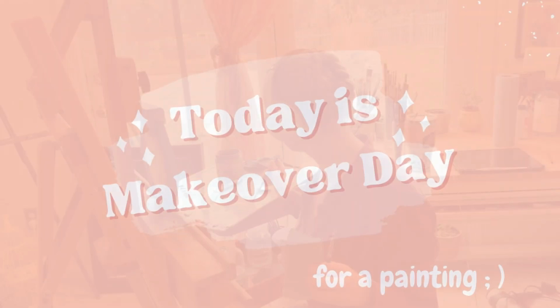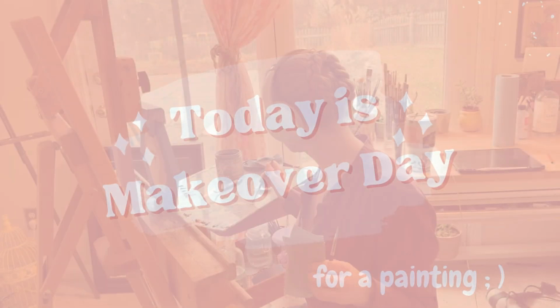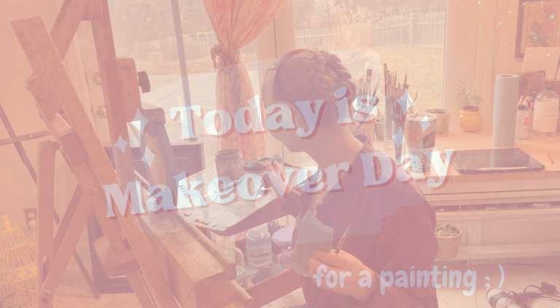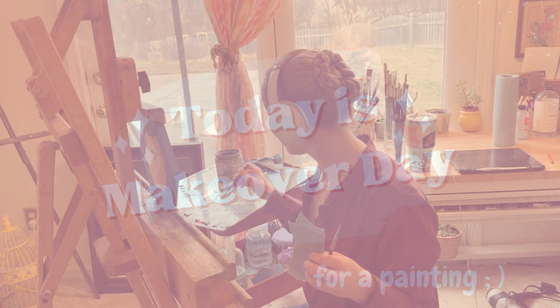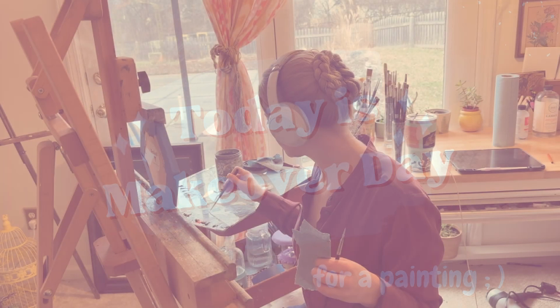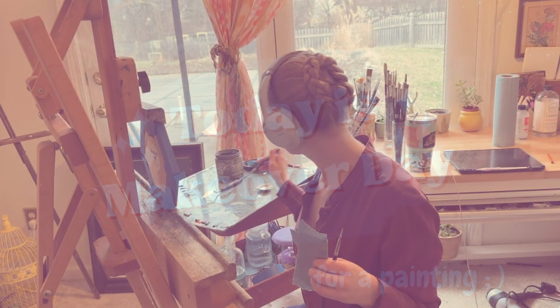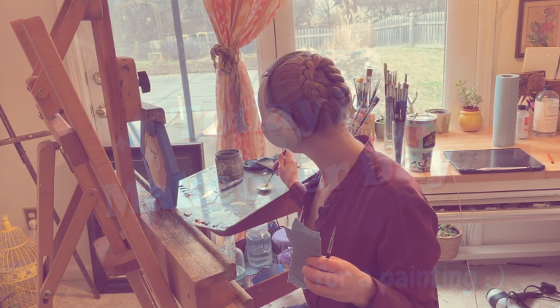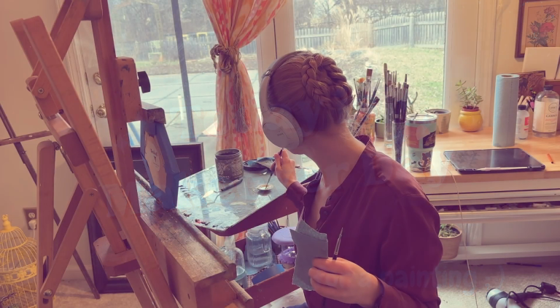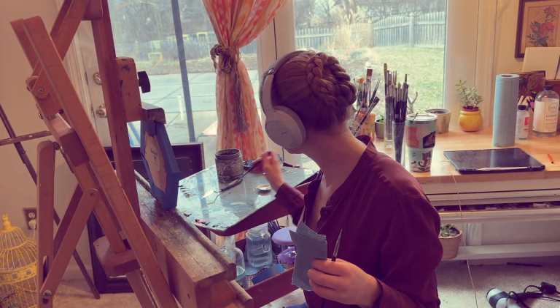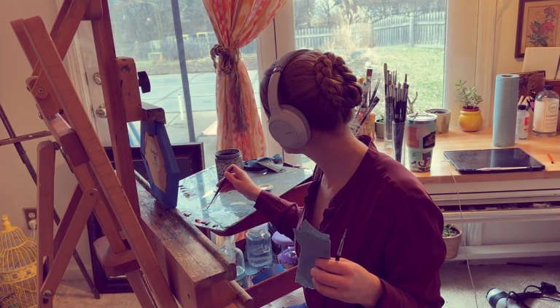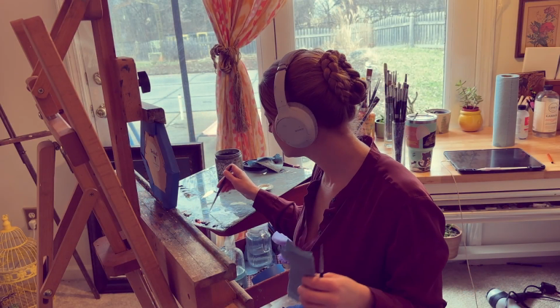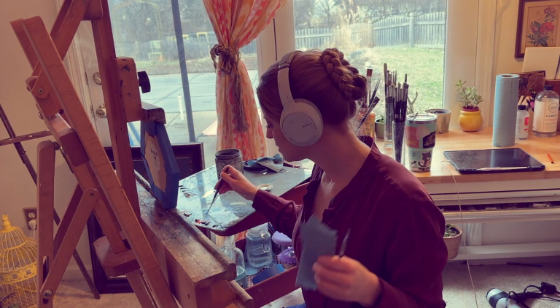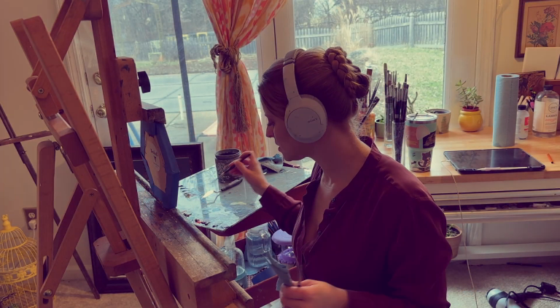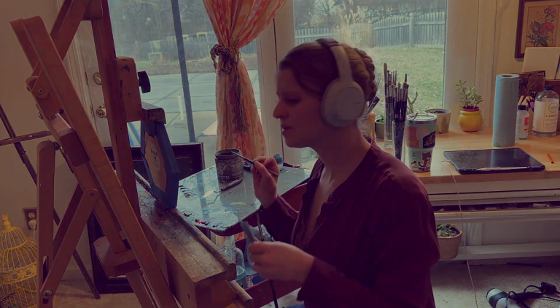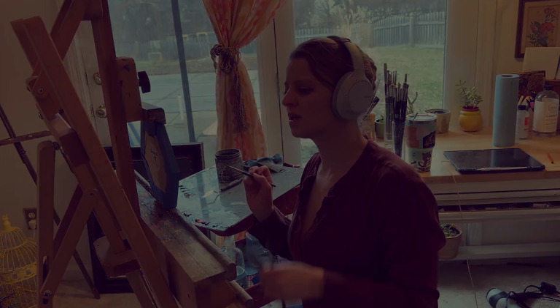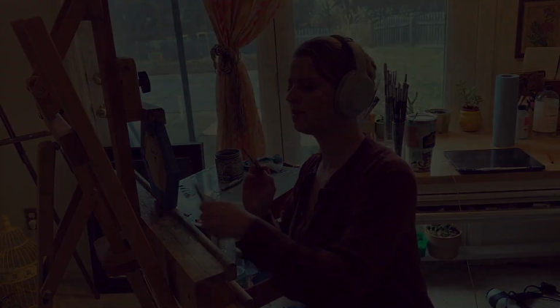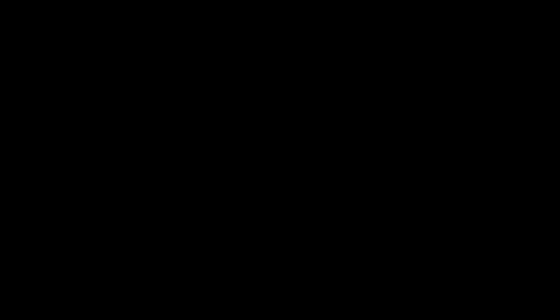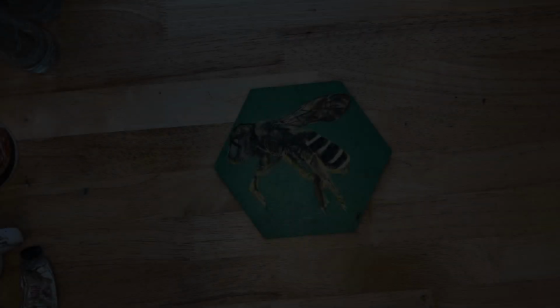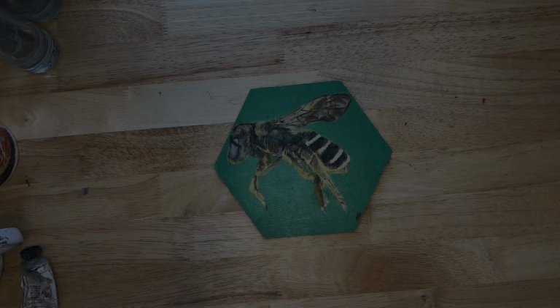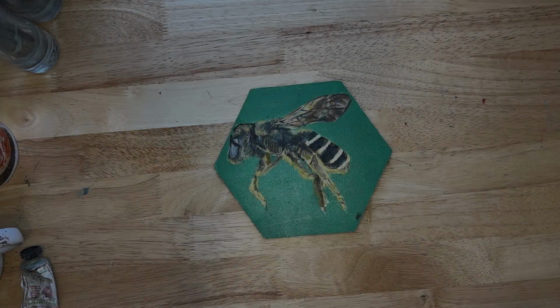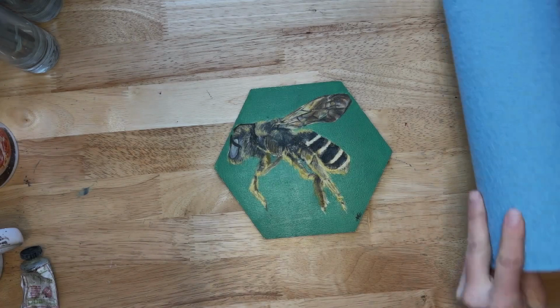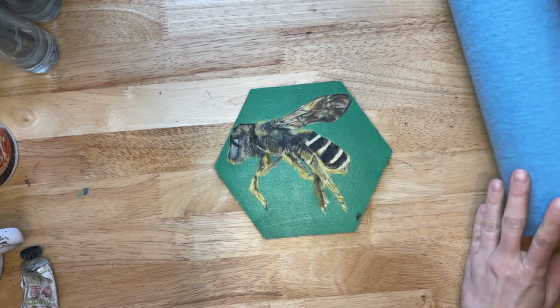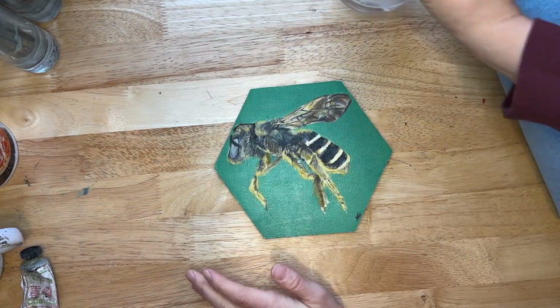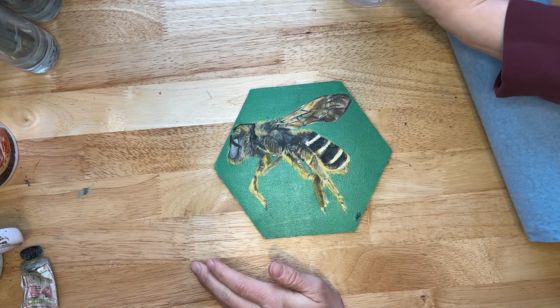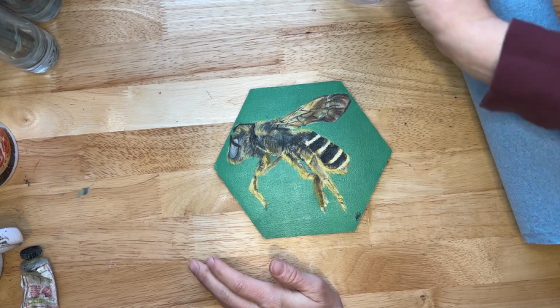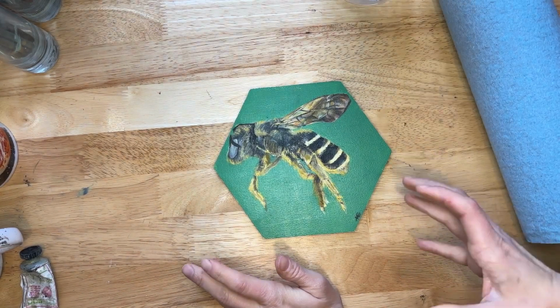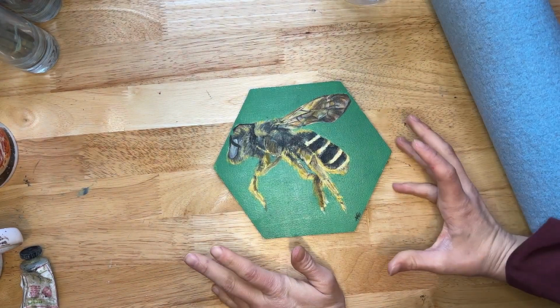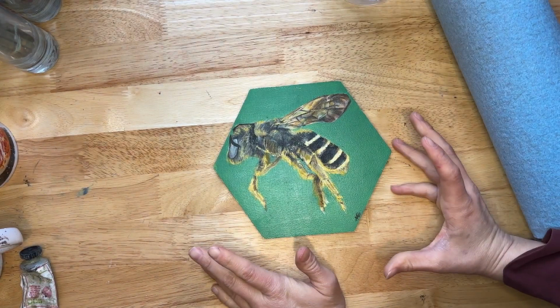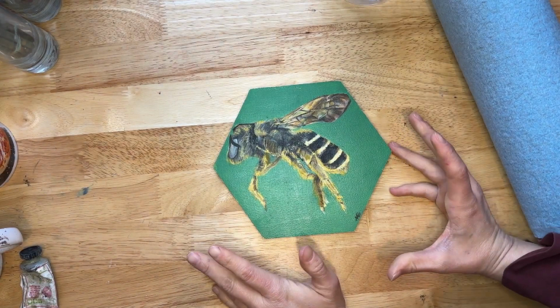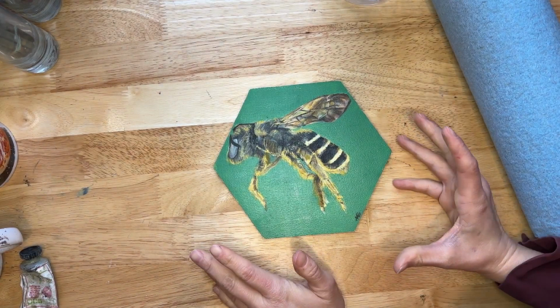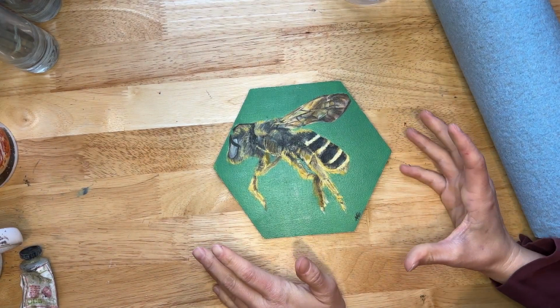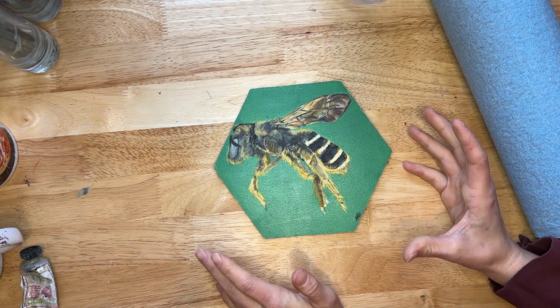Today is makeover day. I have a painting that is an older painting that I'm excited to share with you, and I am going to work through redoing this painting.